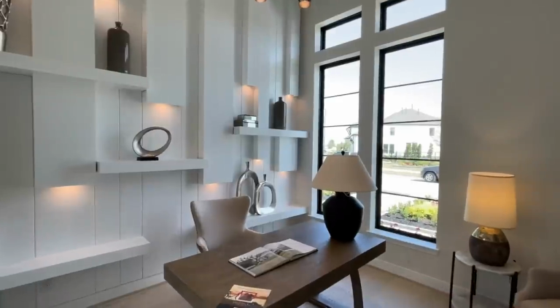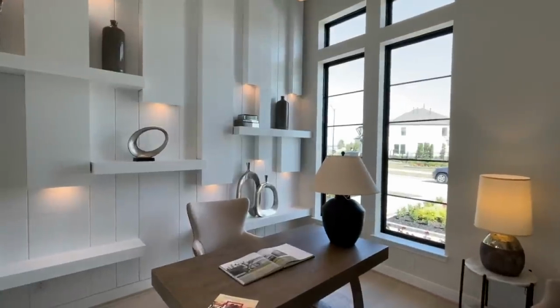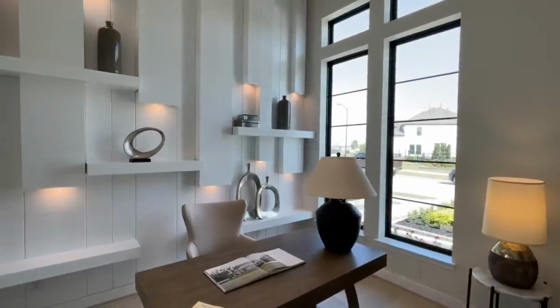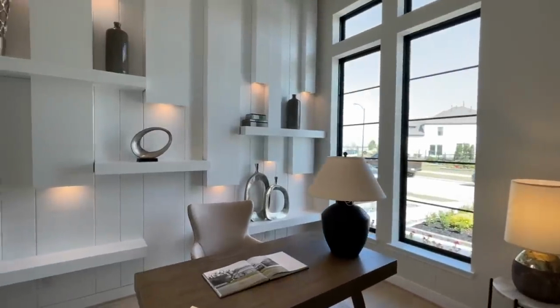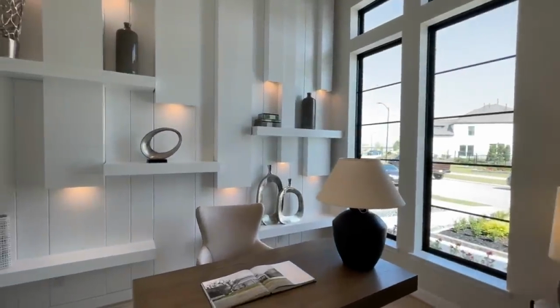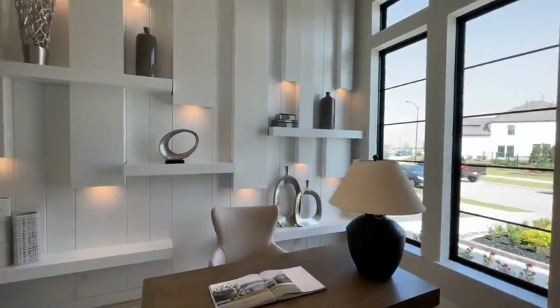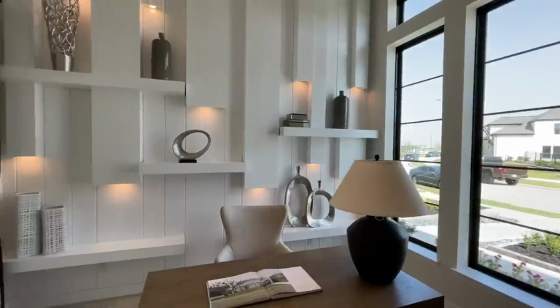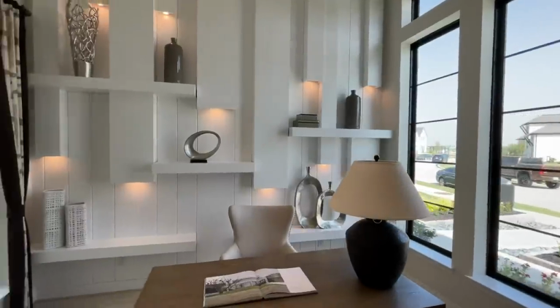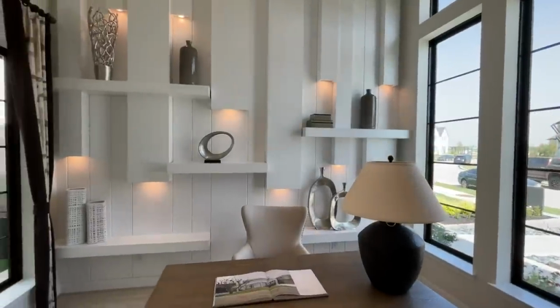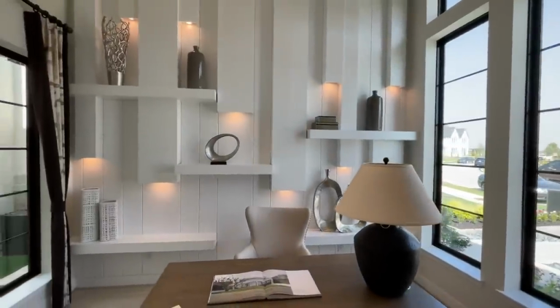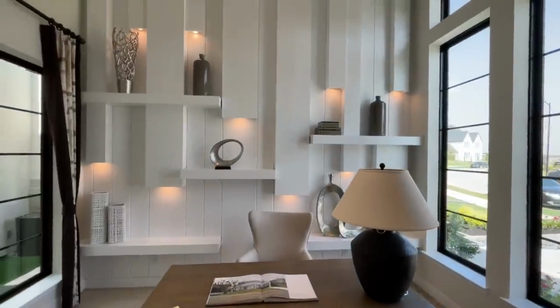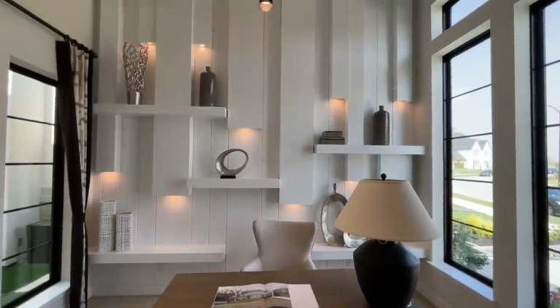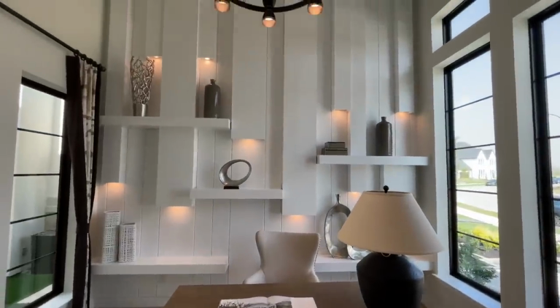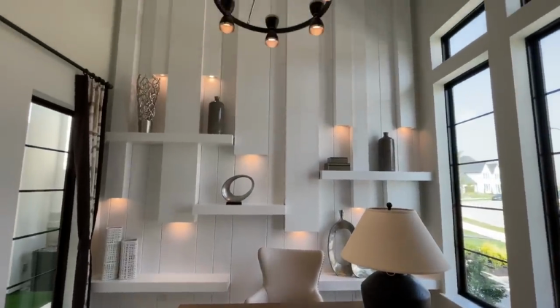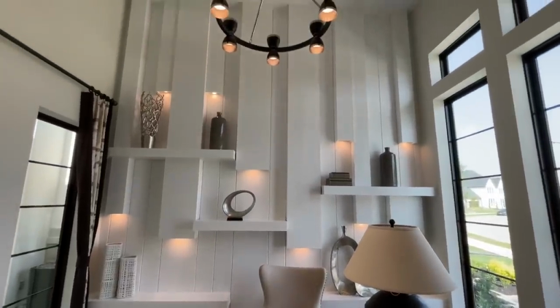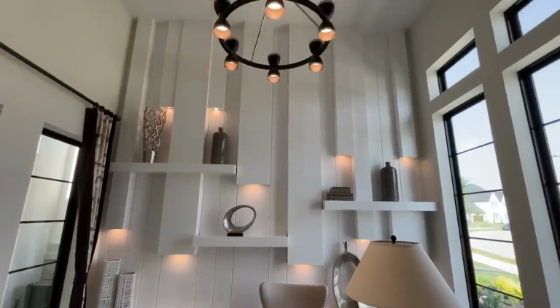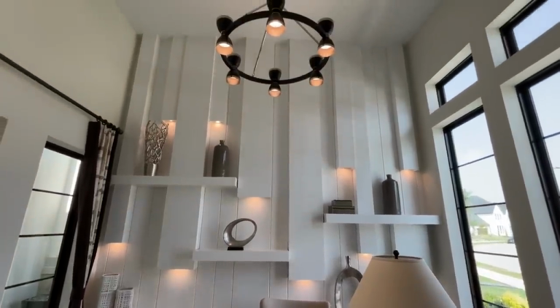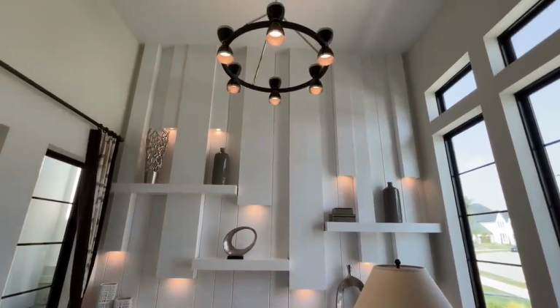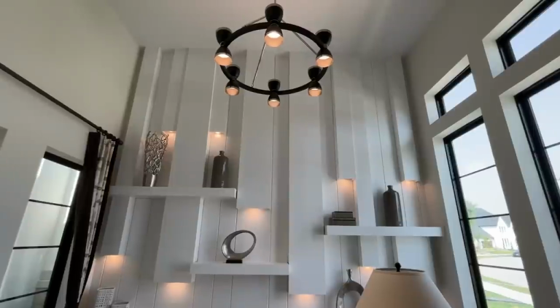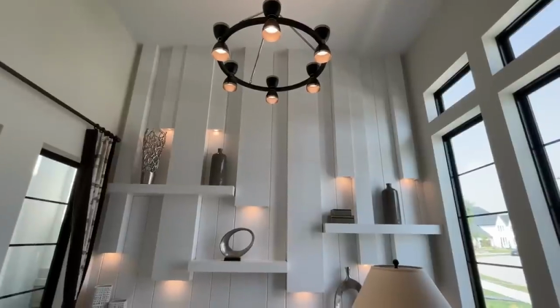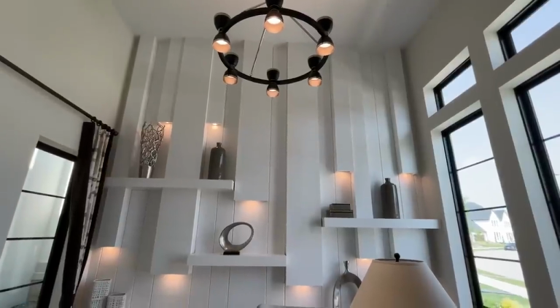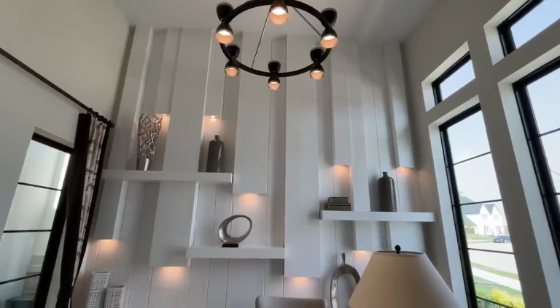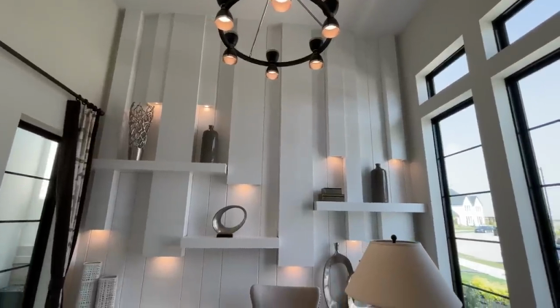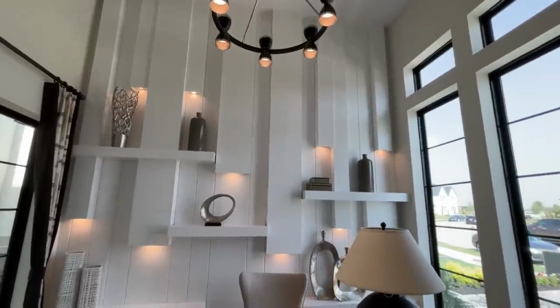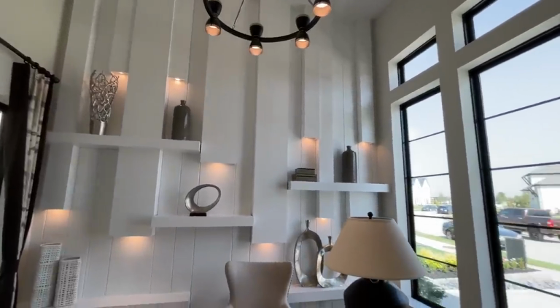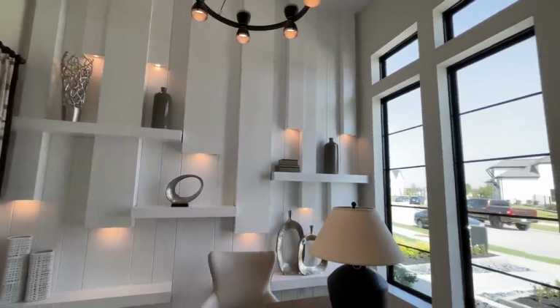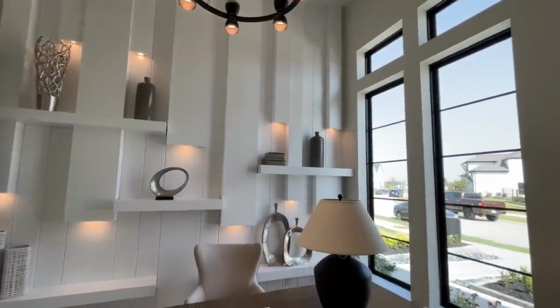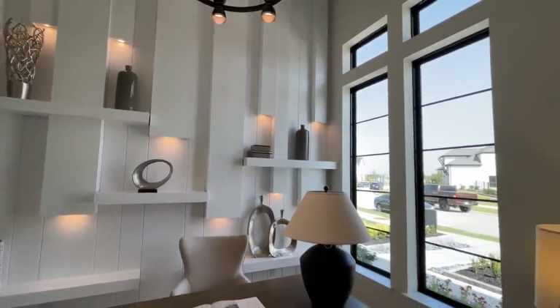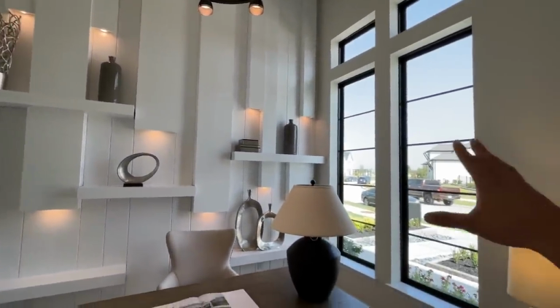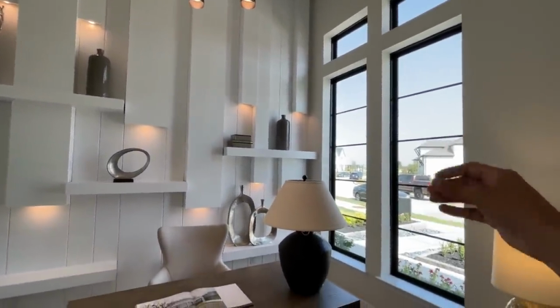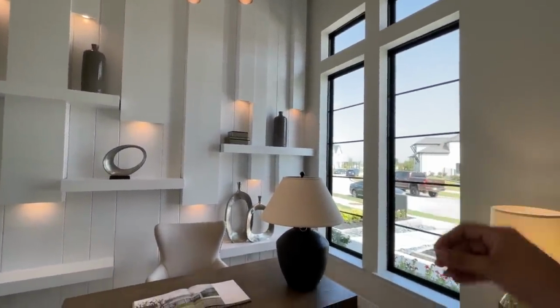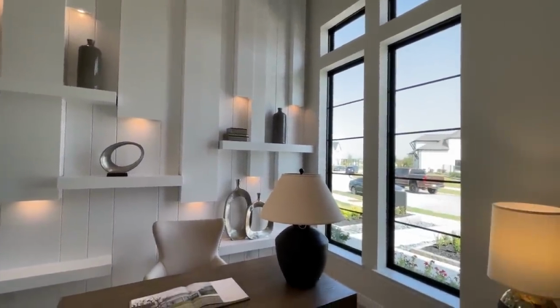As soon as we enter, on my right hand side you have this beautiful study with really nice elegant light fixtures, and you've got these two huge windows that just bring a lot of that natural lighting in.